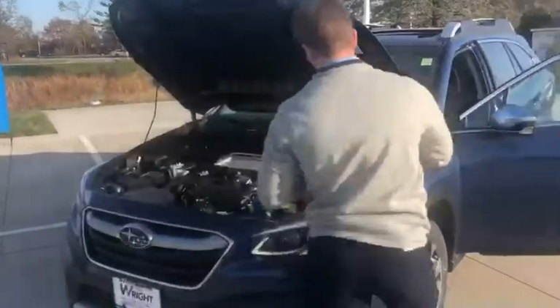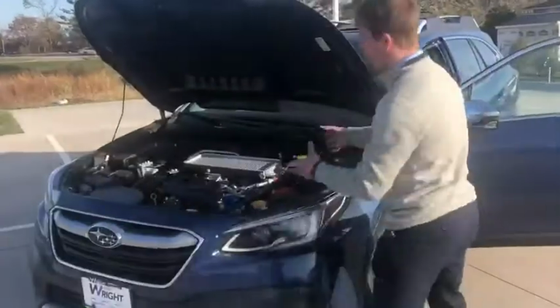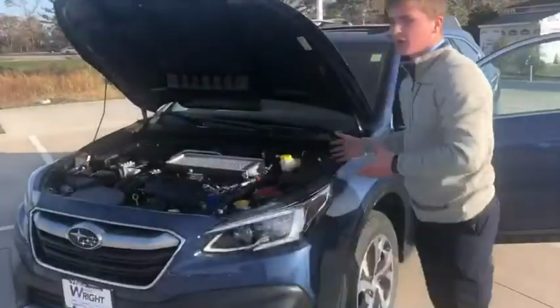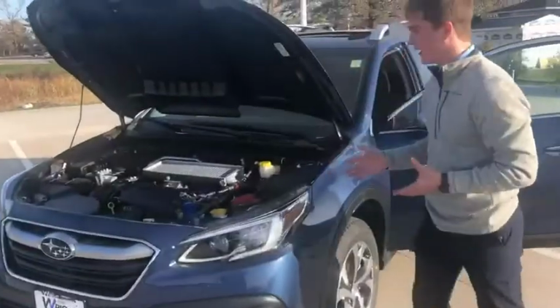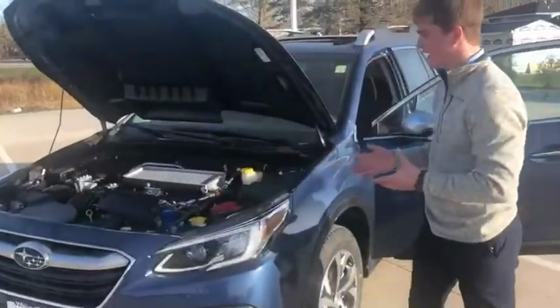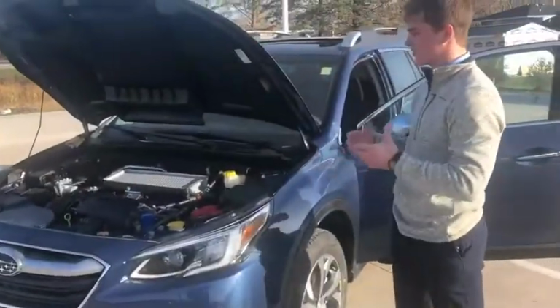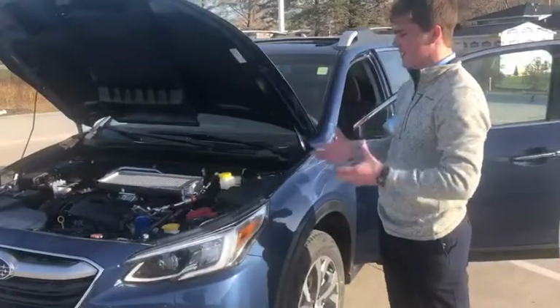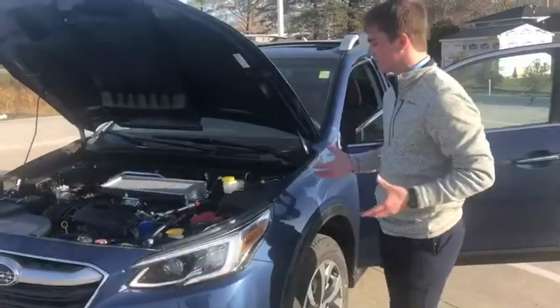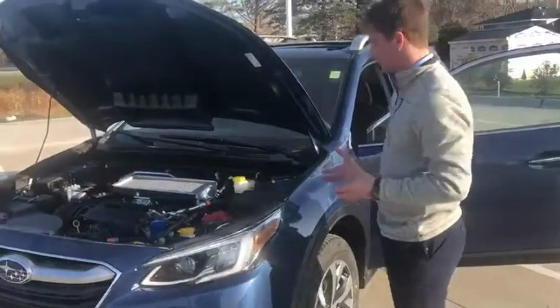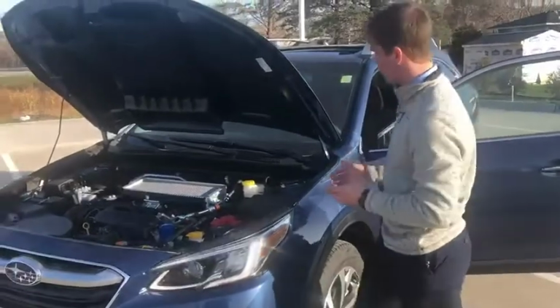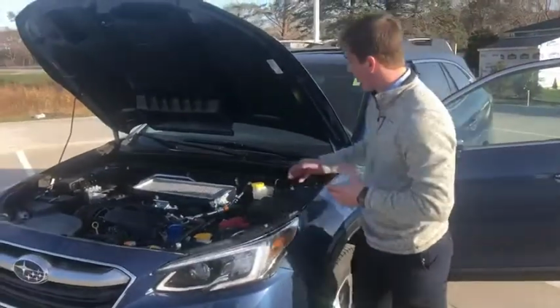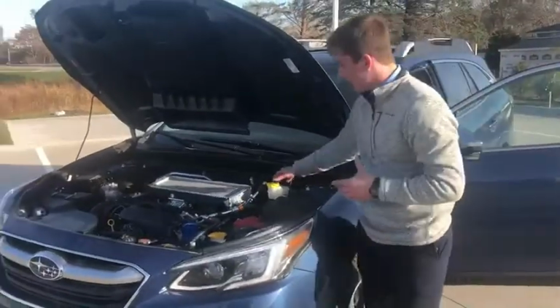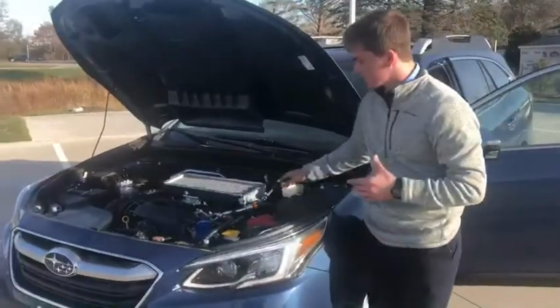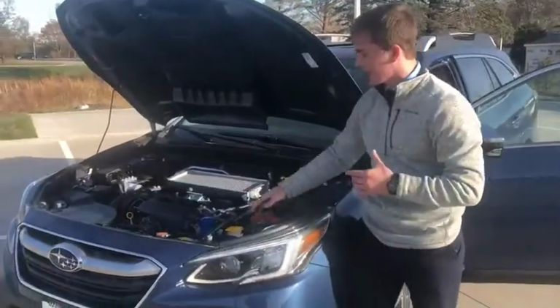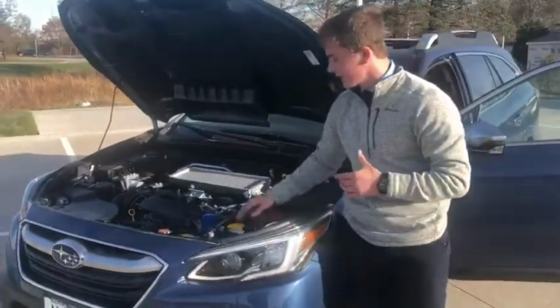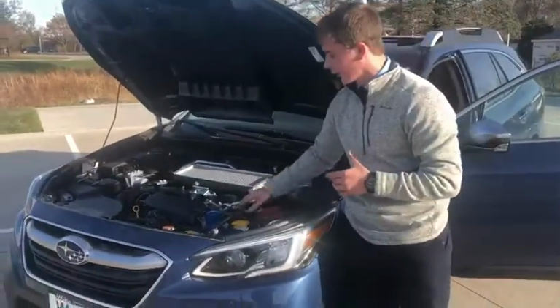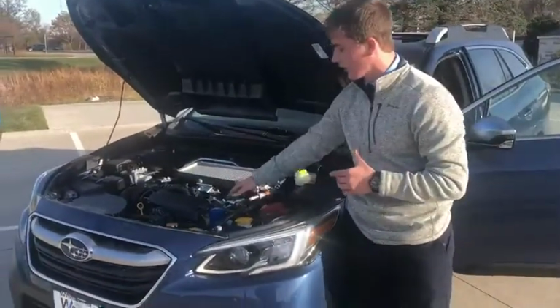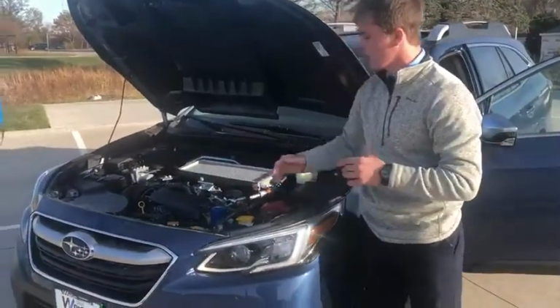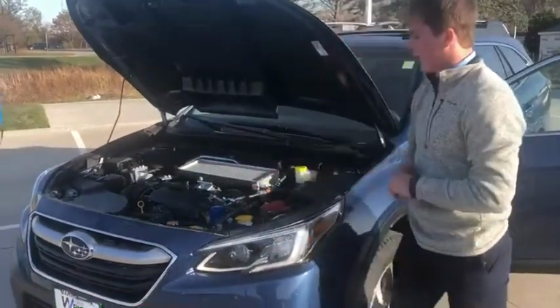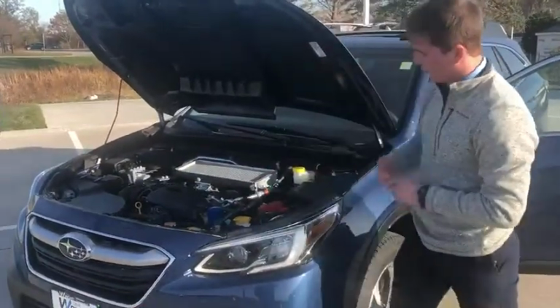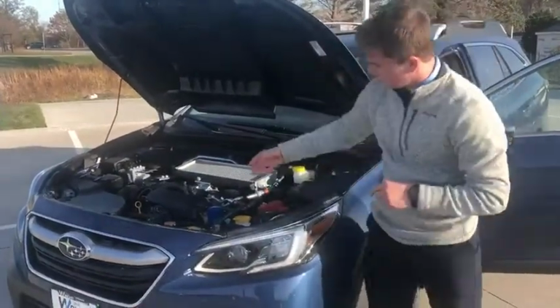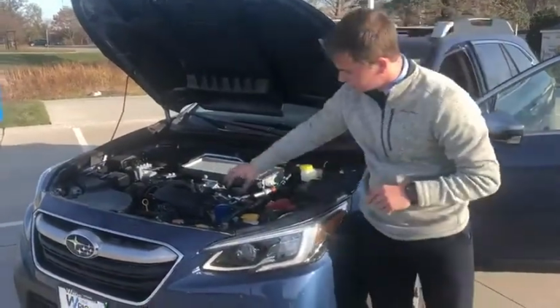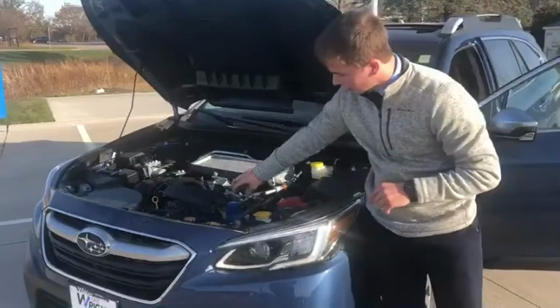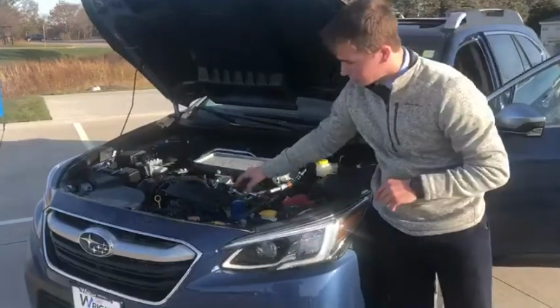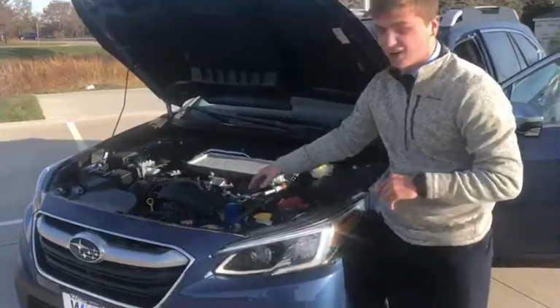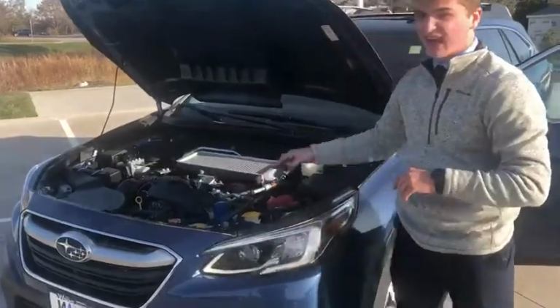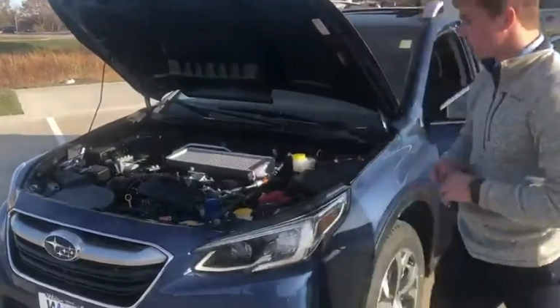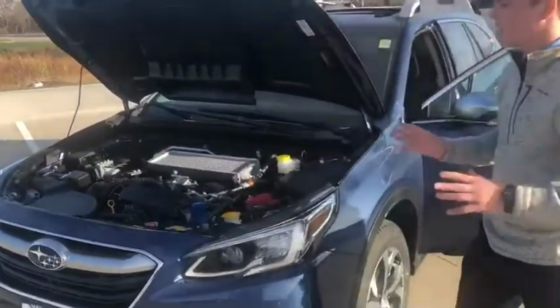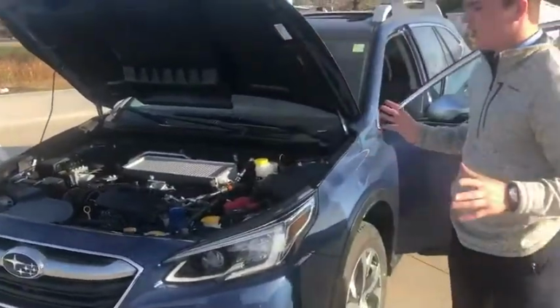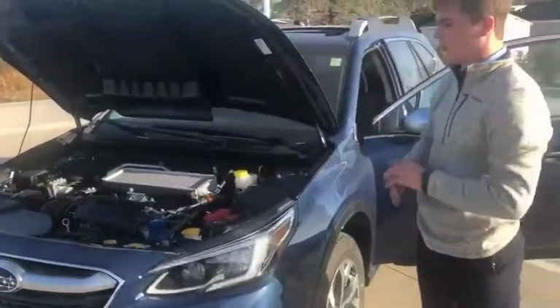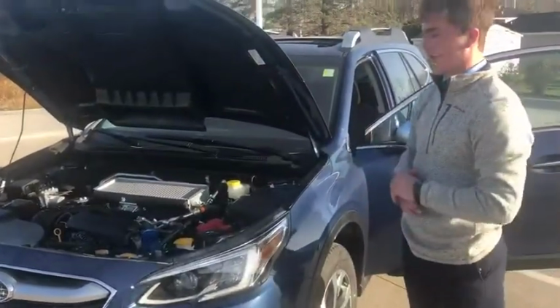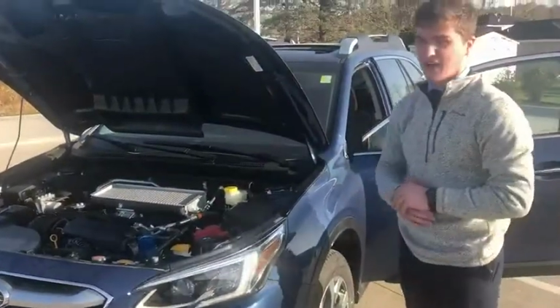I also want to point out just how easy this car is to work on. Everything's been nicely color-coded and the oil filter is located right on top, so you can do all the work in-house.